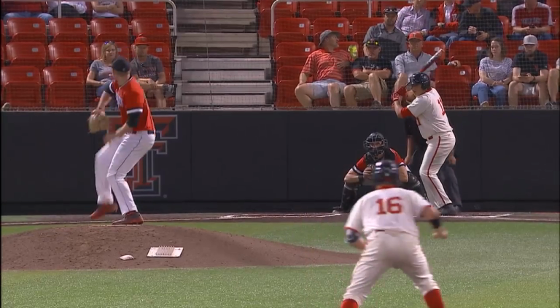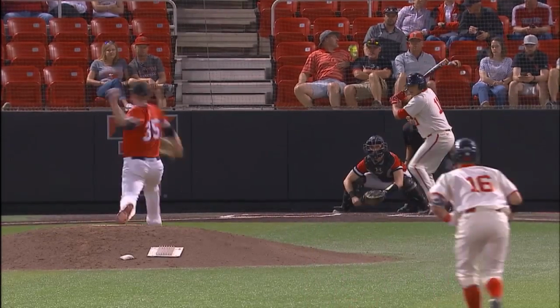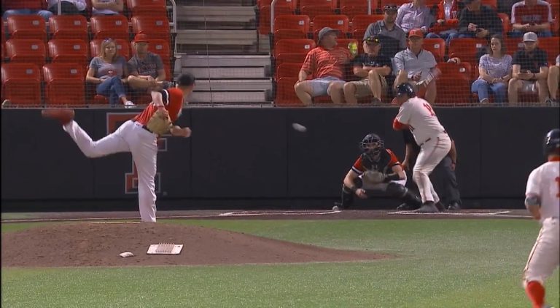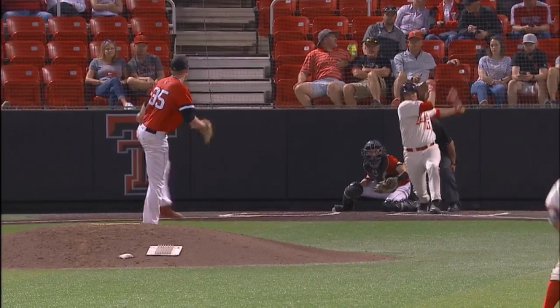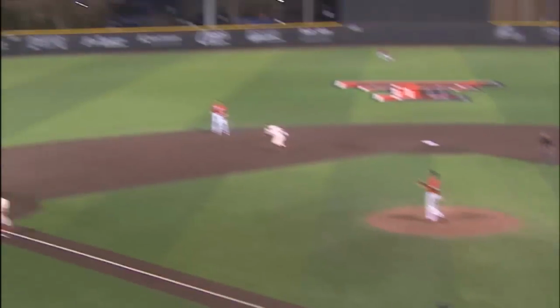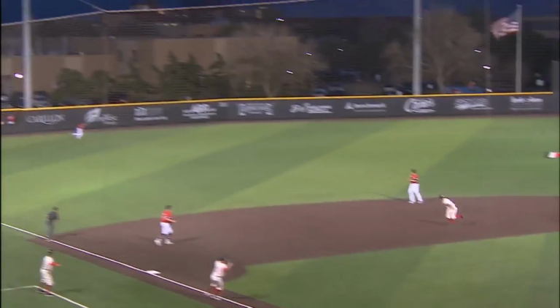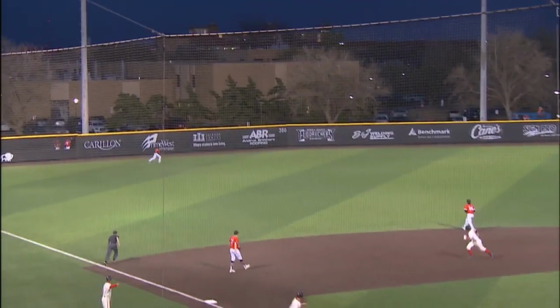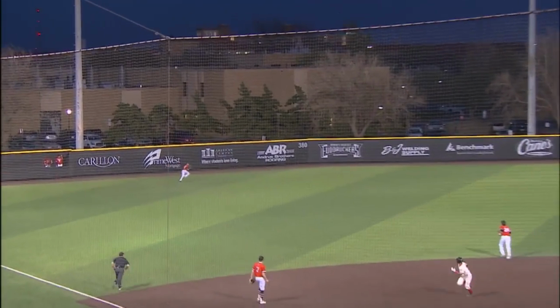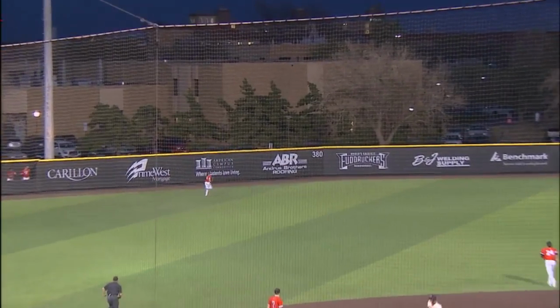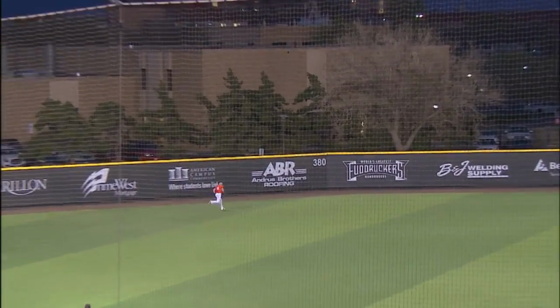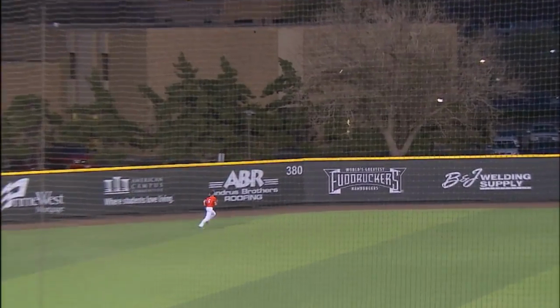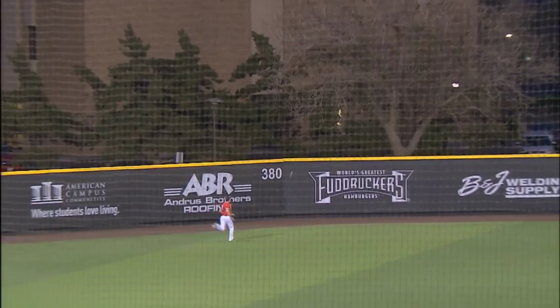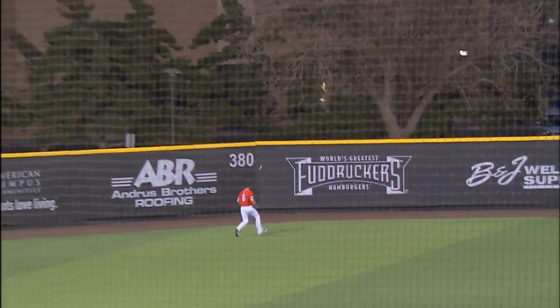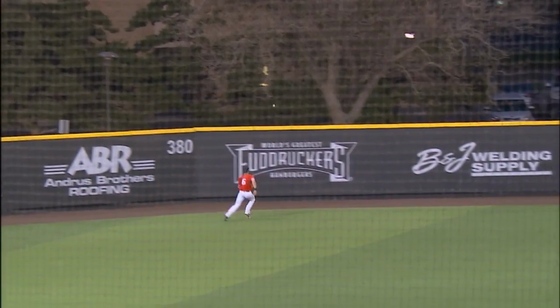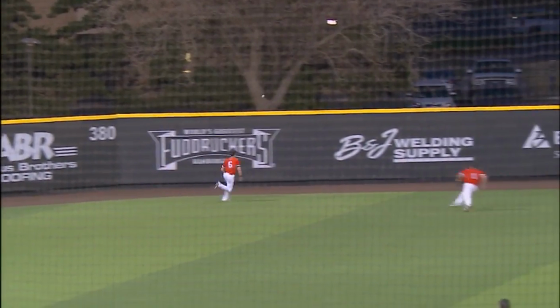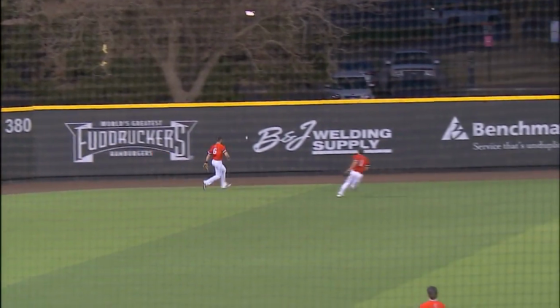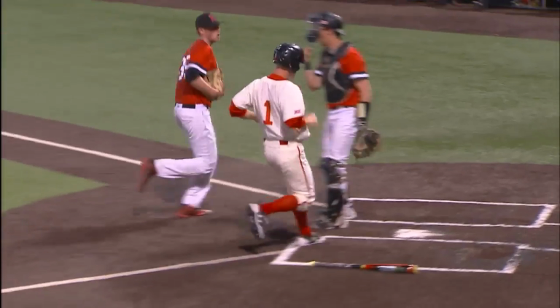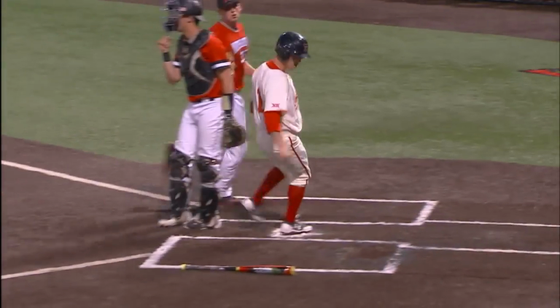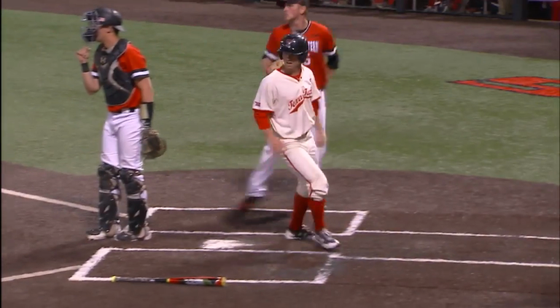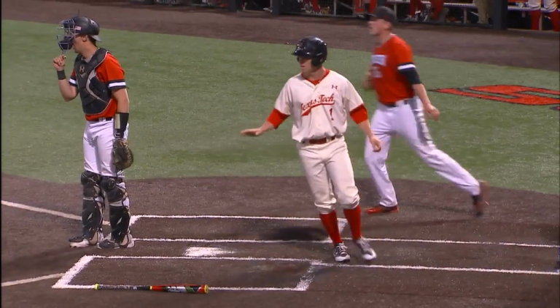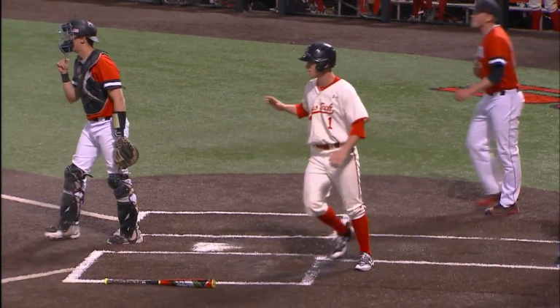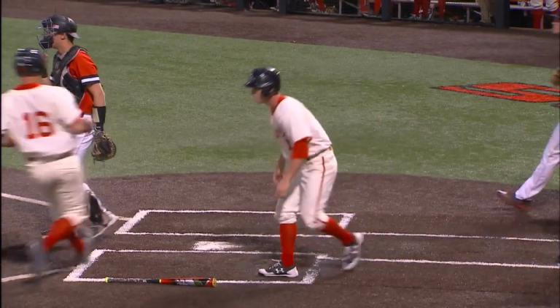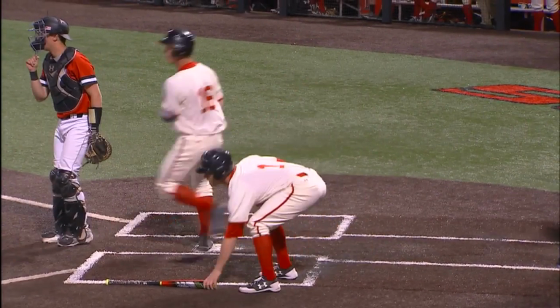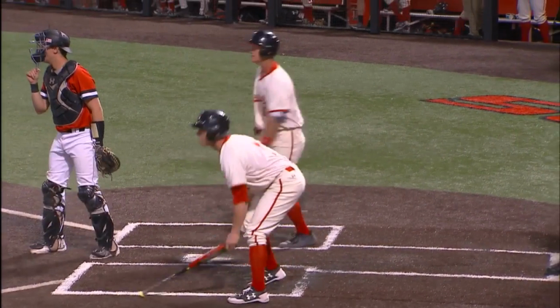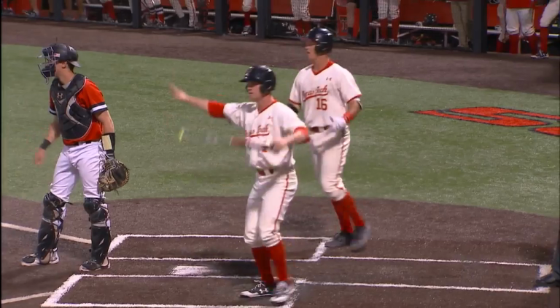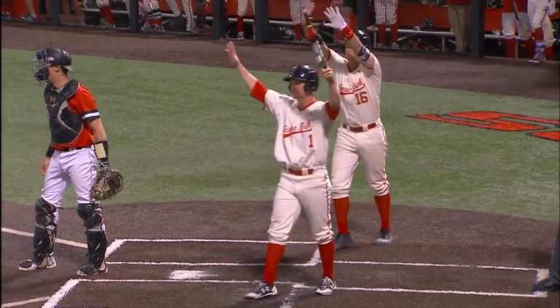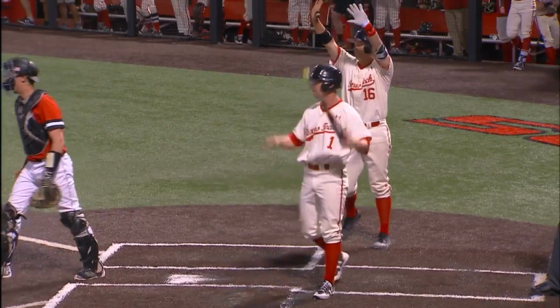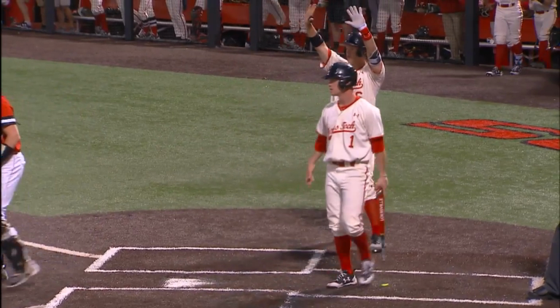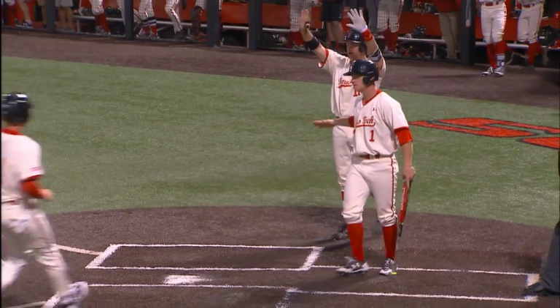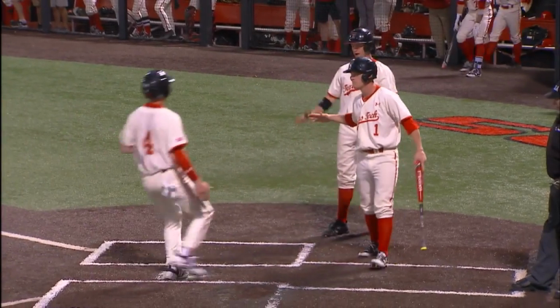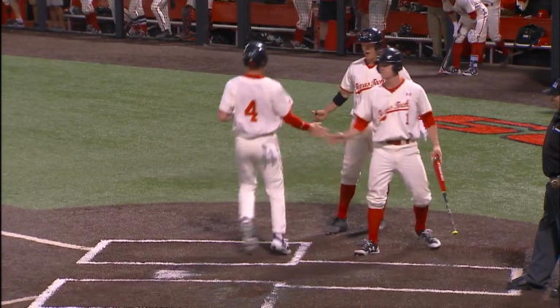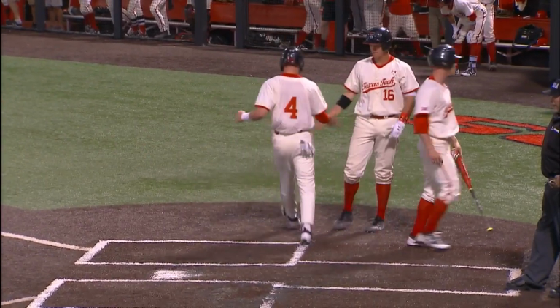1-1 pitch to Cameron Warren, swings and hits it well towards left center field. This one's going to get down for a hit. Here comes Farhad, here comes Young. Little being sent home. It's a three-run double for Cameron Warren.